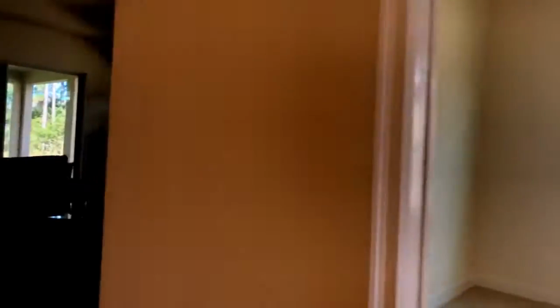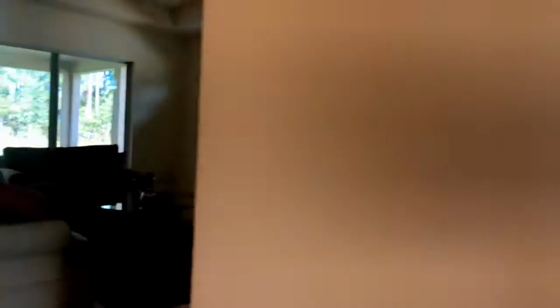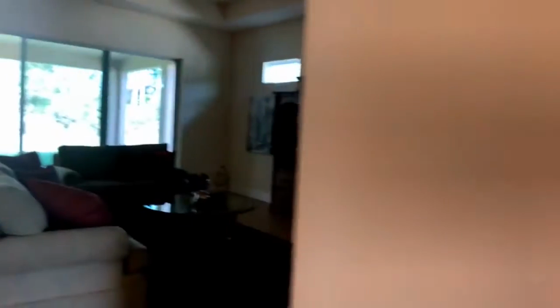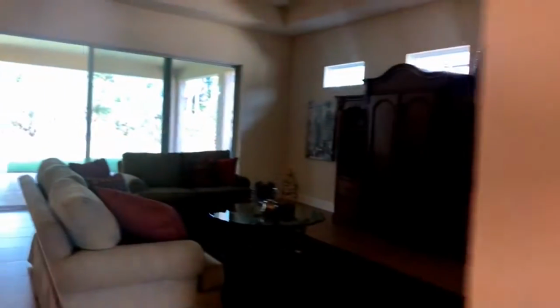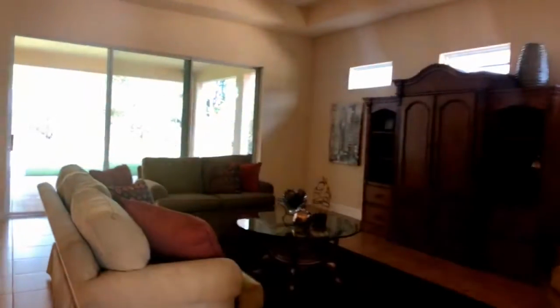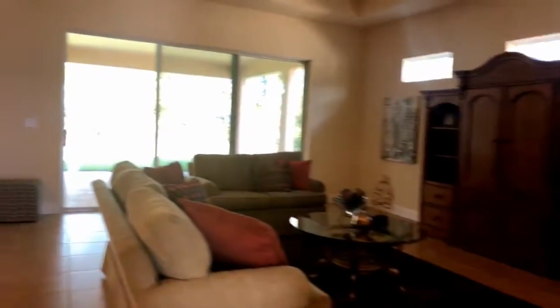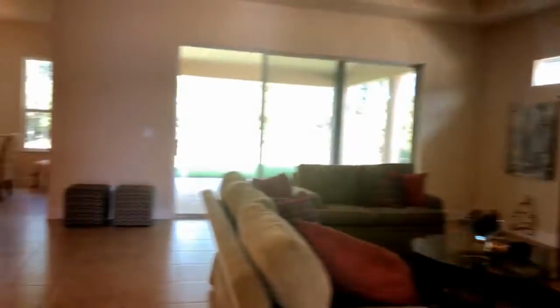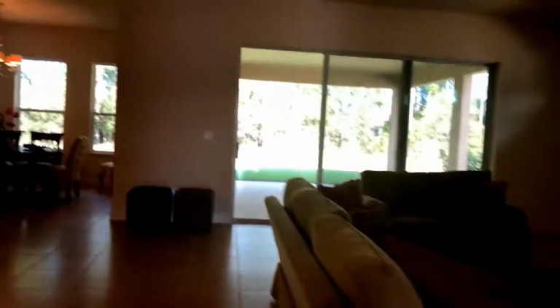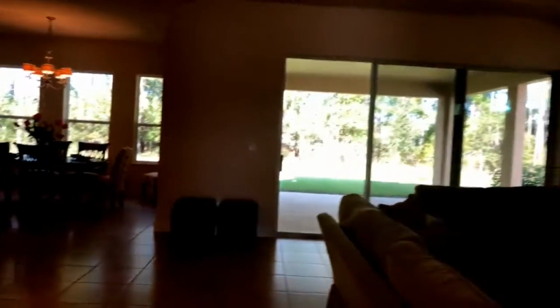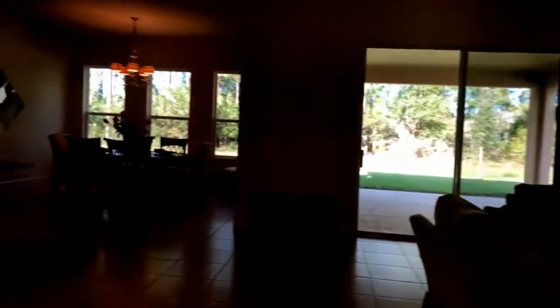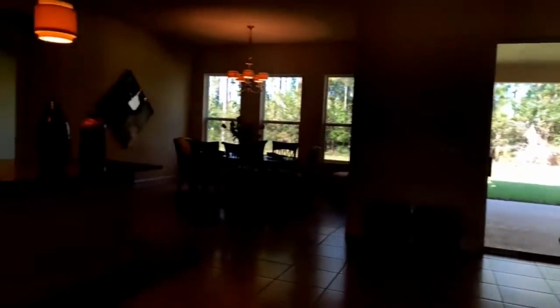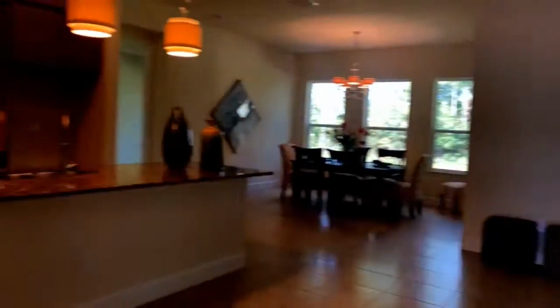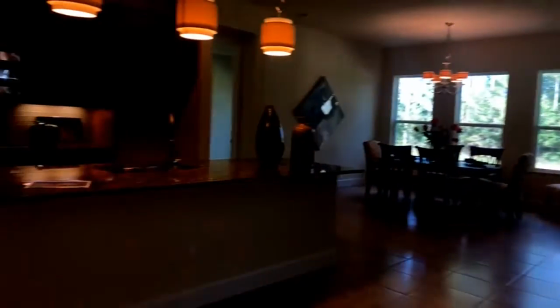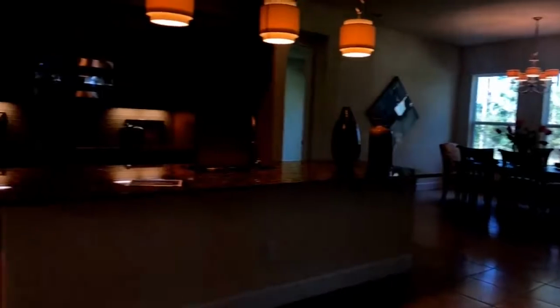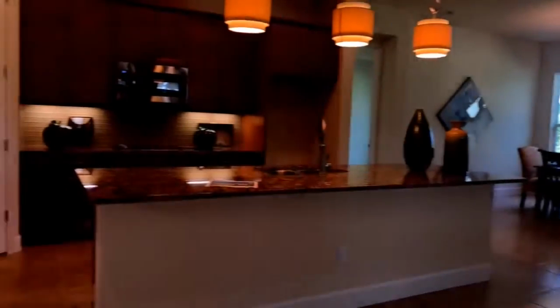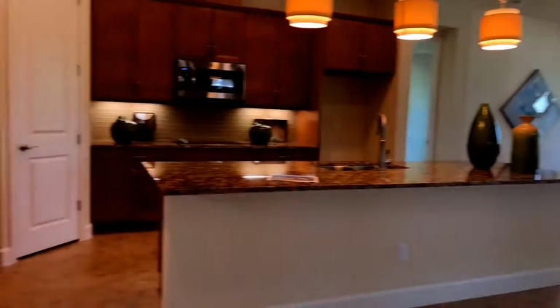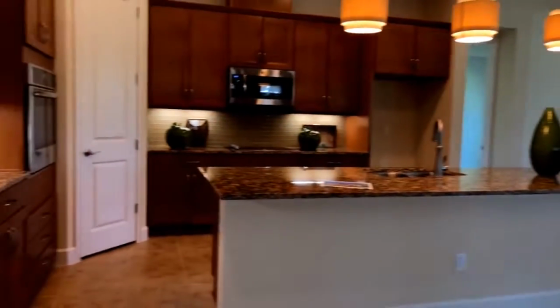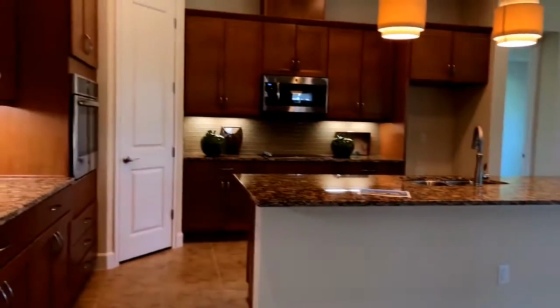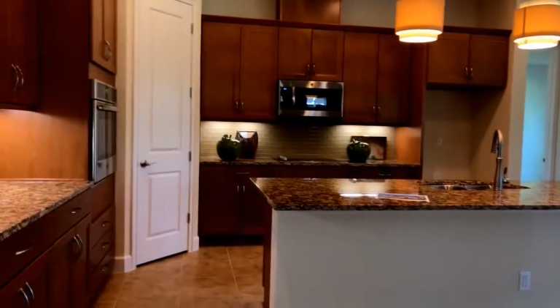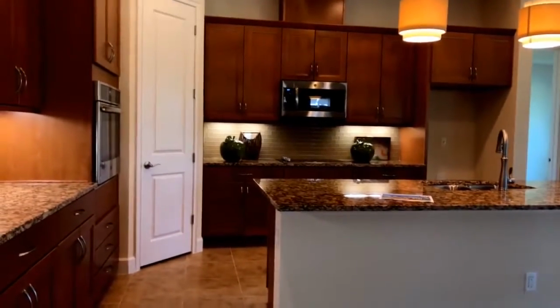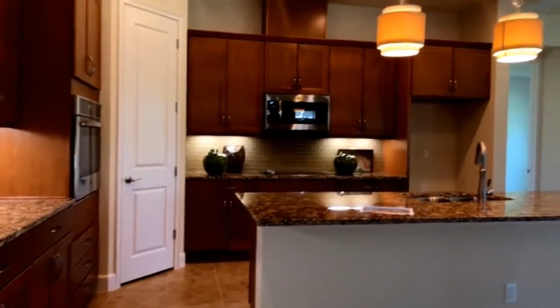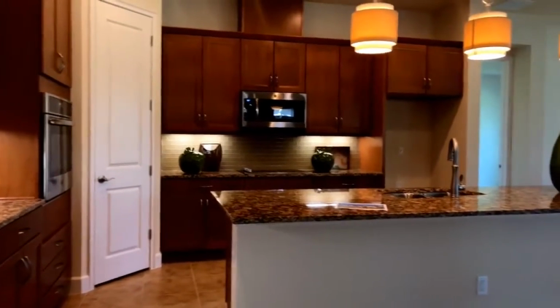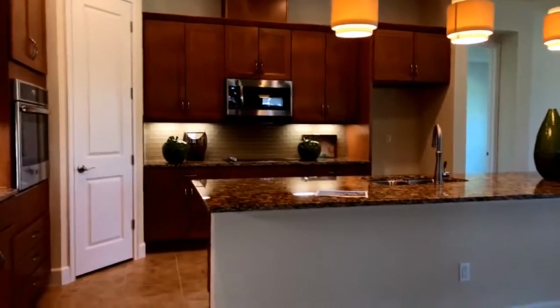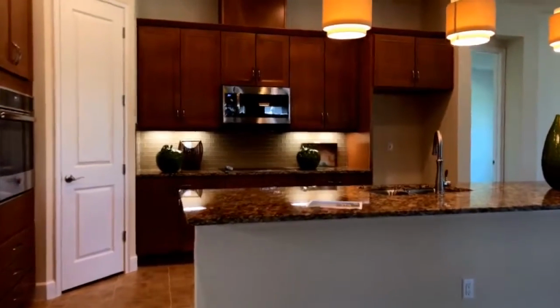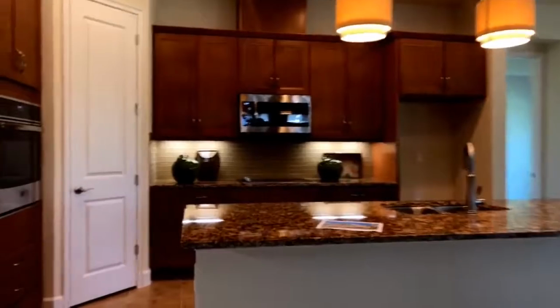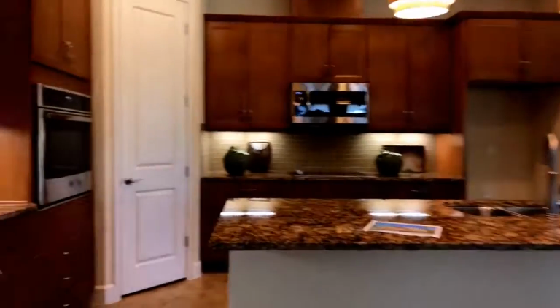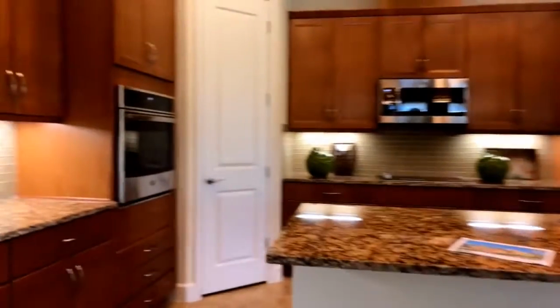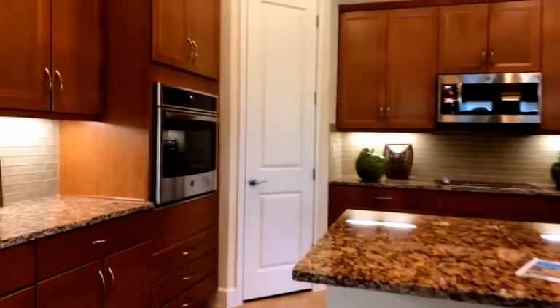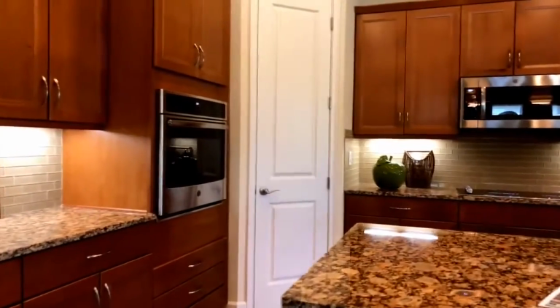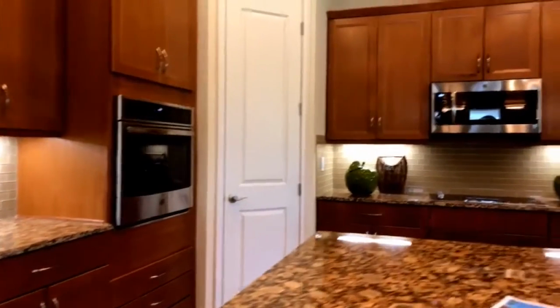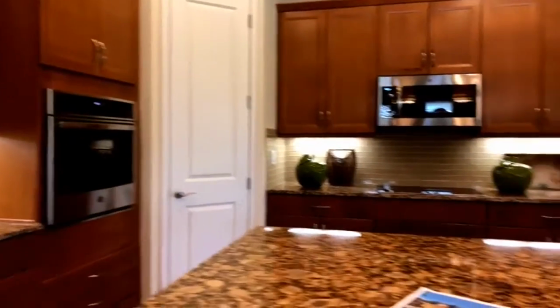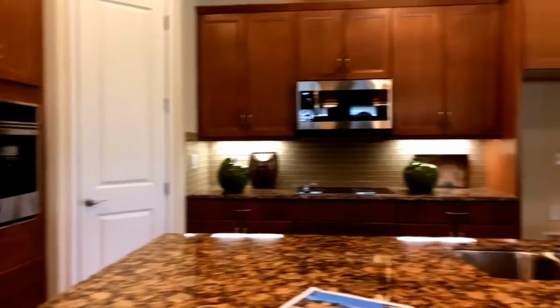And through here you have your living room, dining room, and of course the heart of the house — the kitchen. This is a deluxe kitchen, which means we have the wall oven unit and a corner walk-in pantry there.